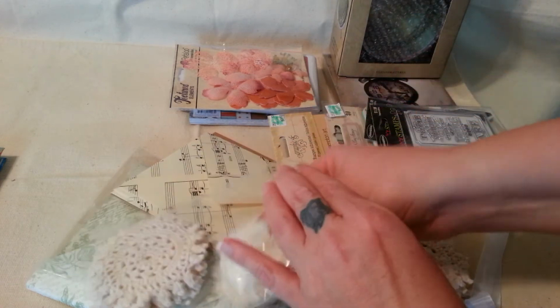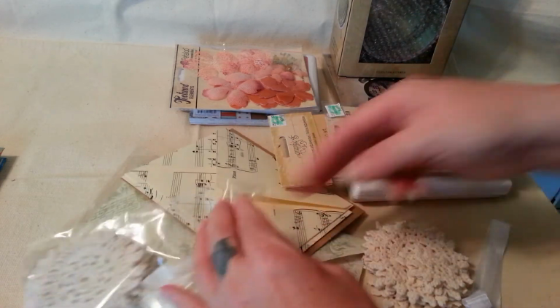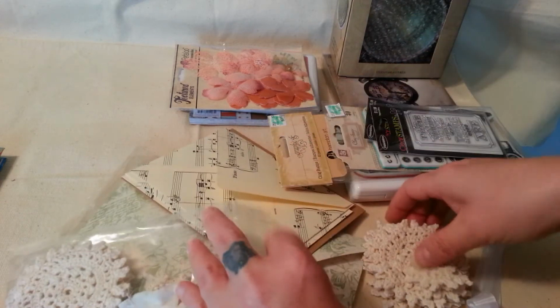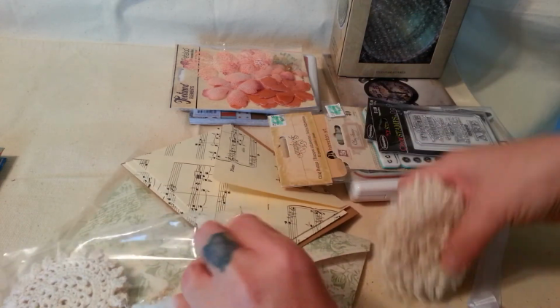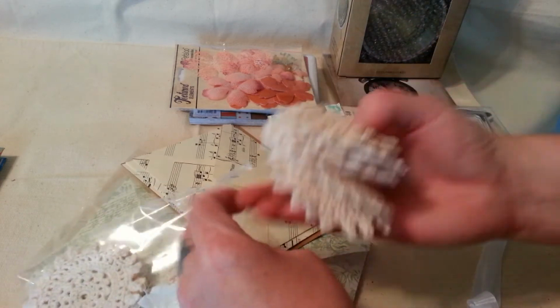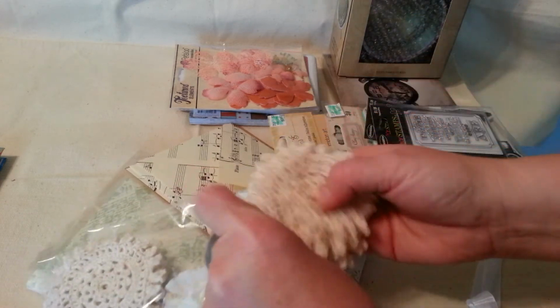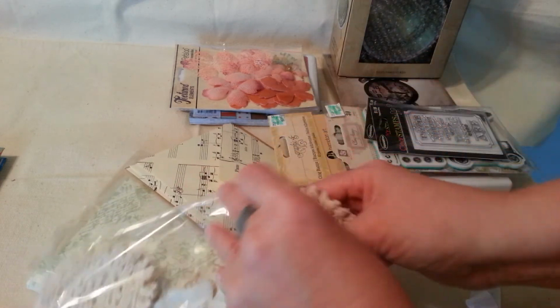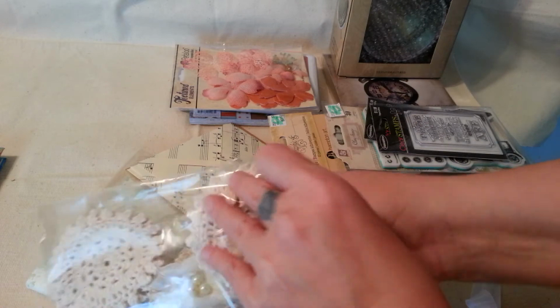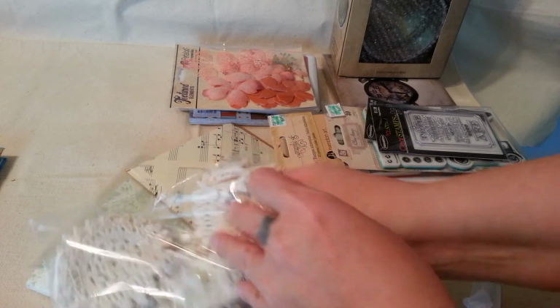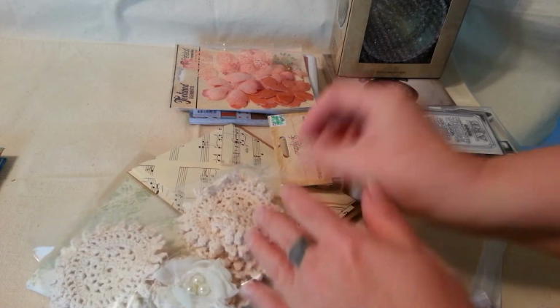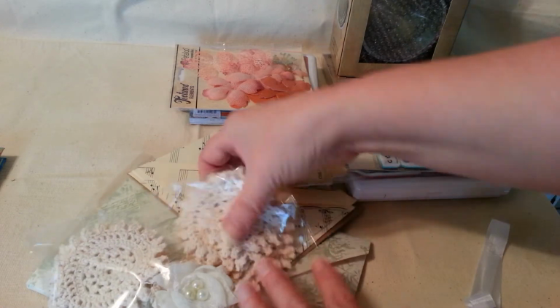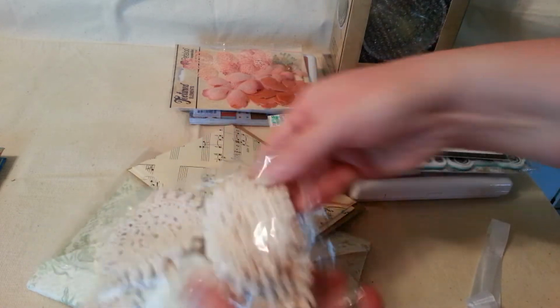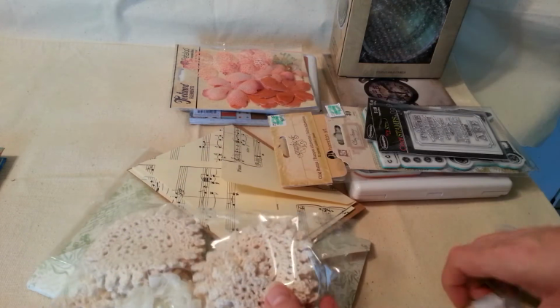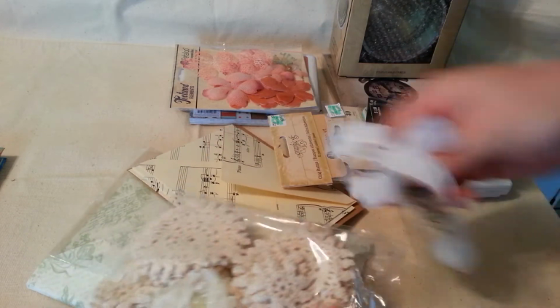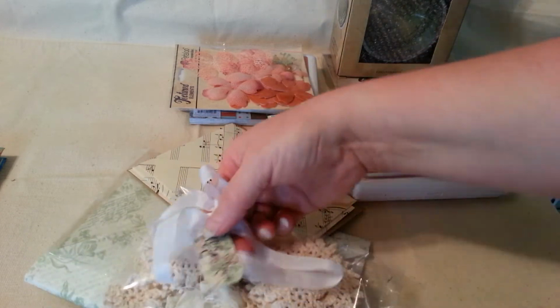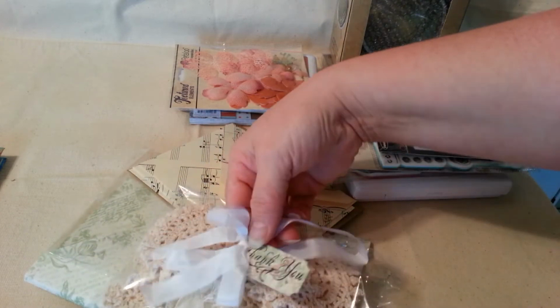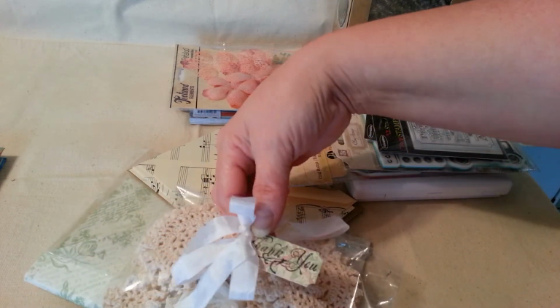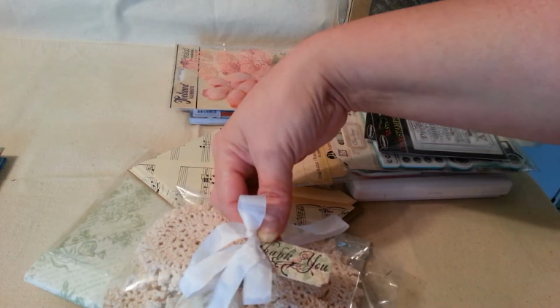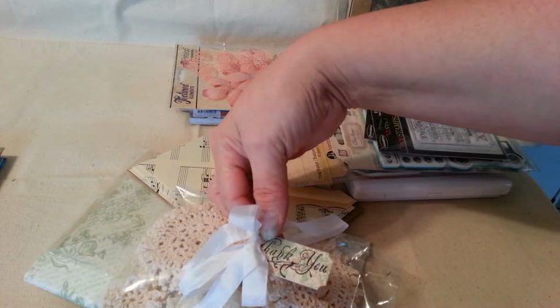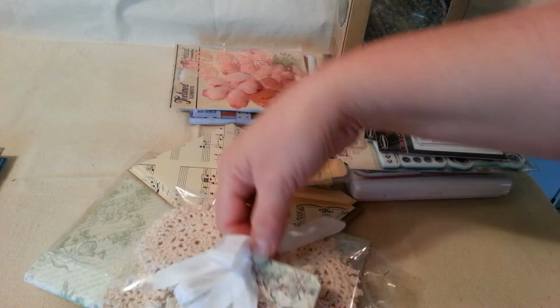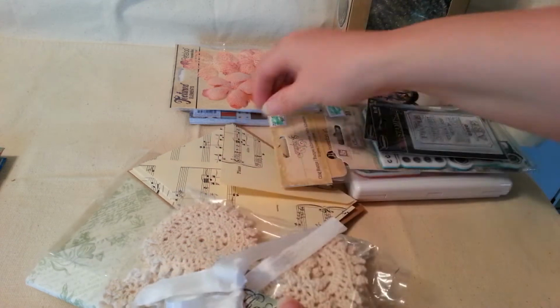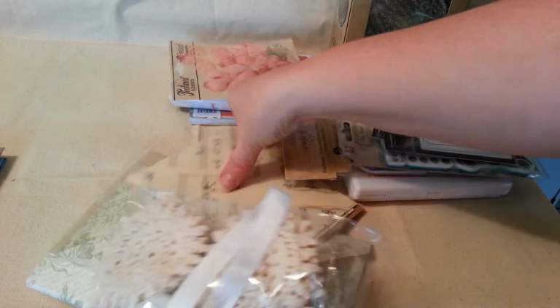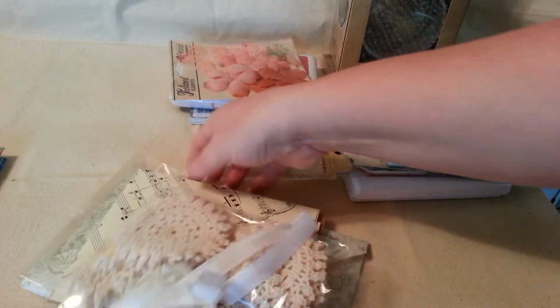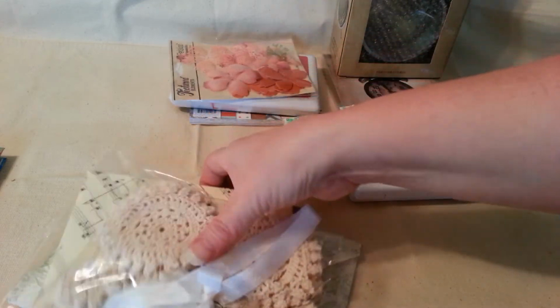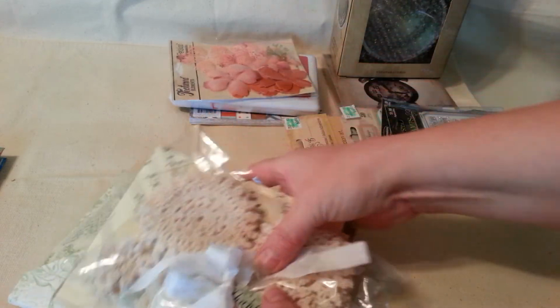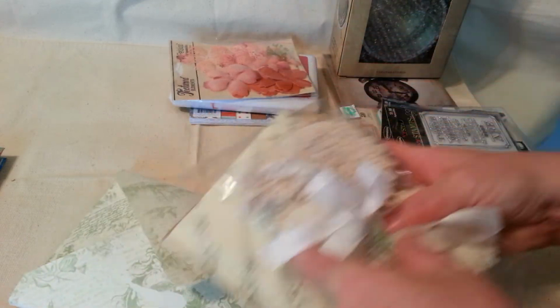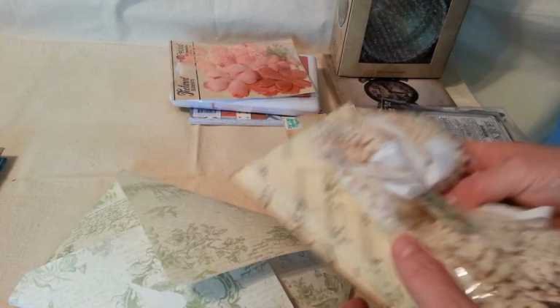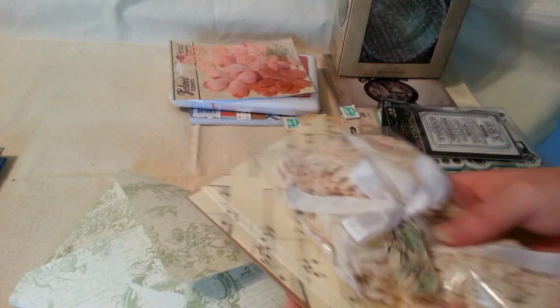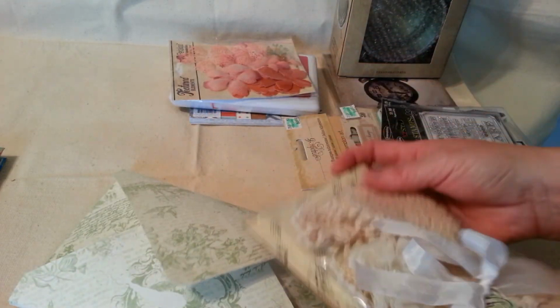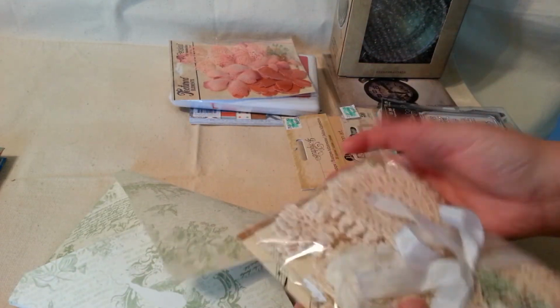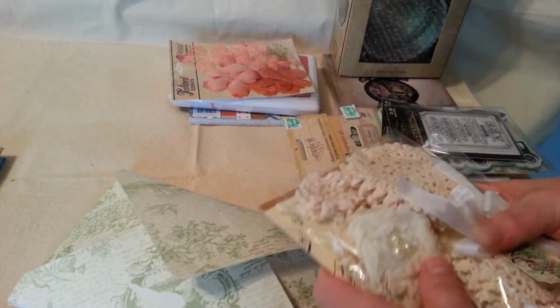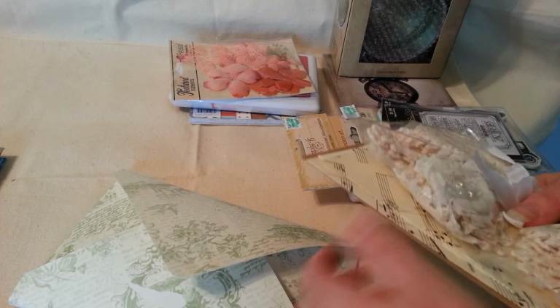So I got that to play with — to make some flowers. And she's got this cute little seam binding that says 'thank you.' Of course I'll recycle it, but I love her packaging.